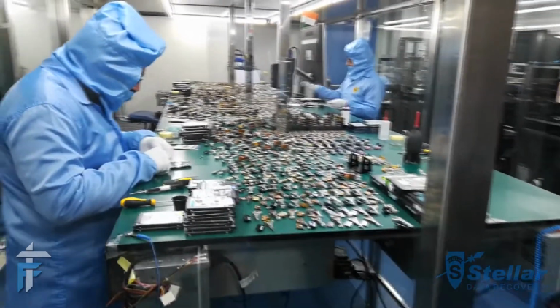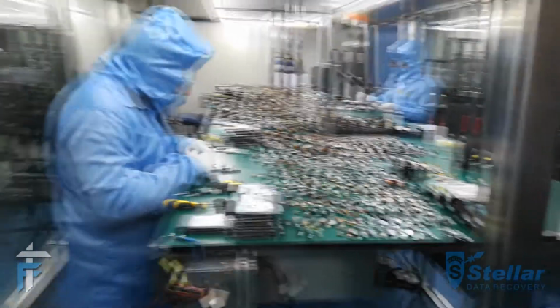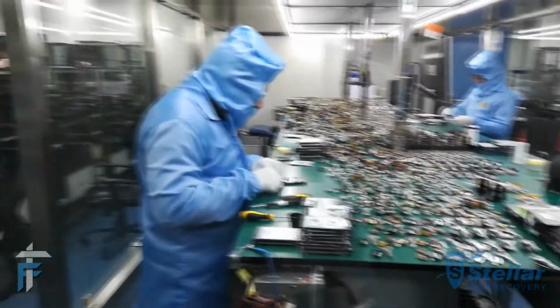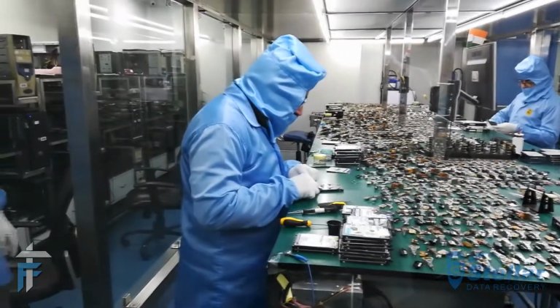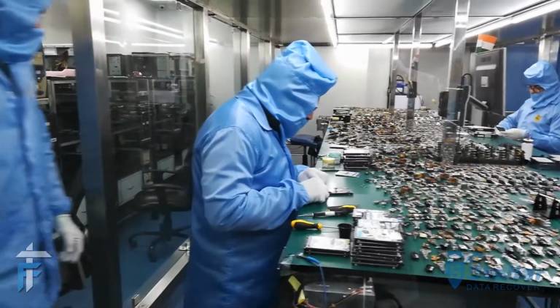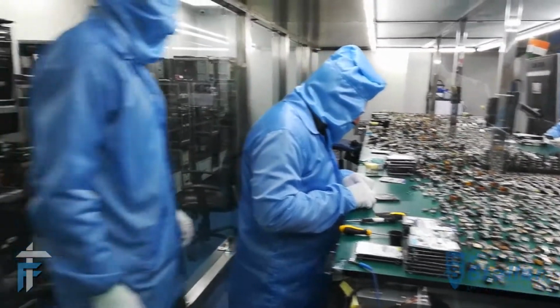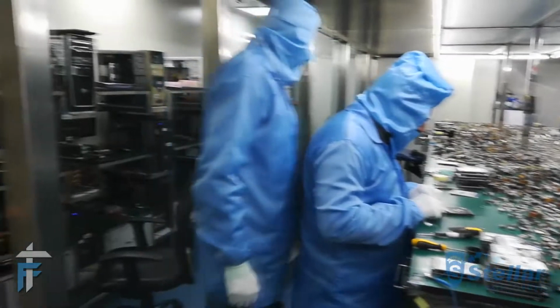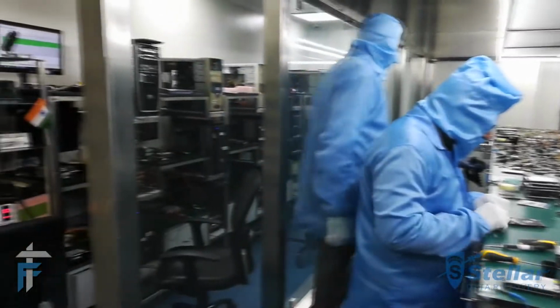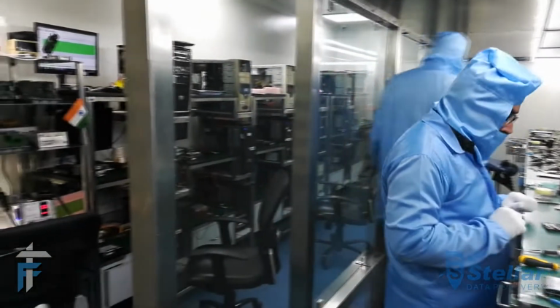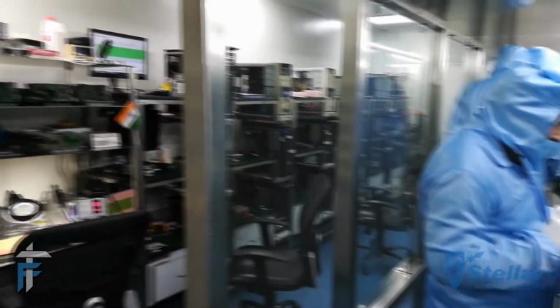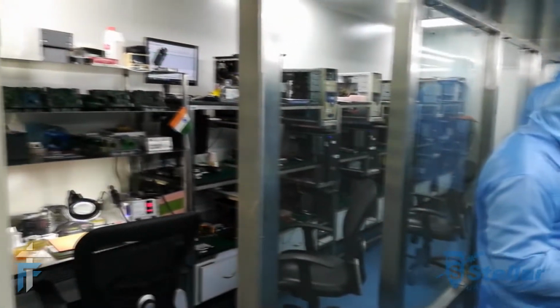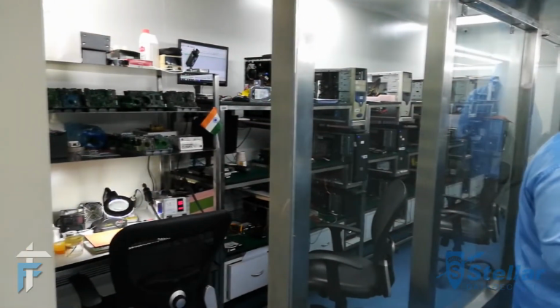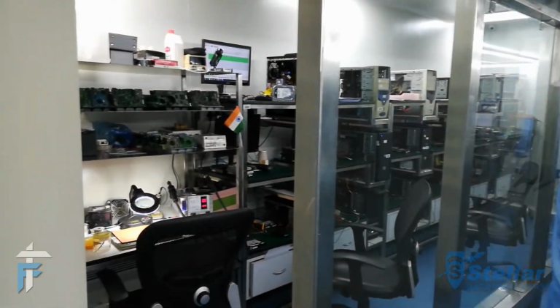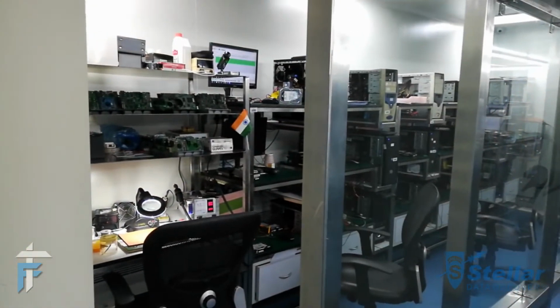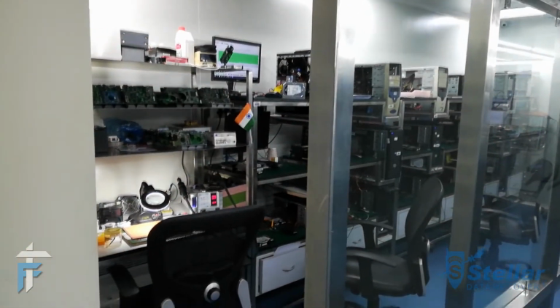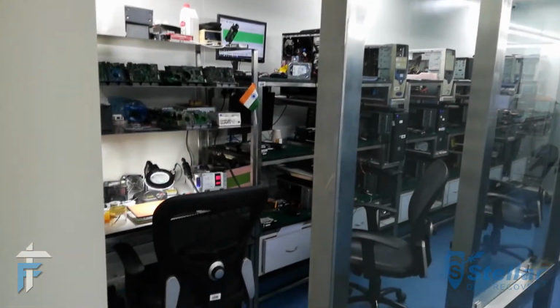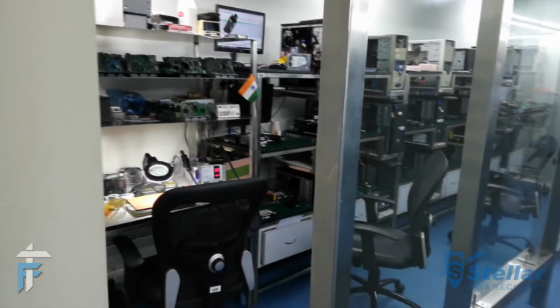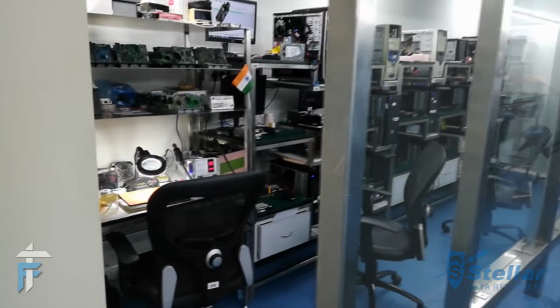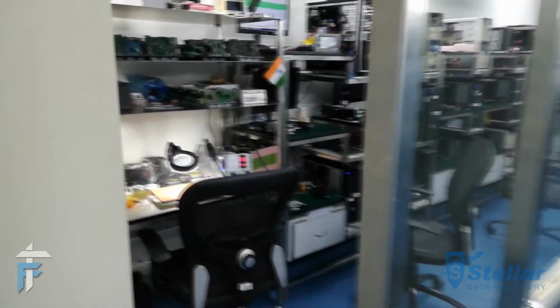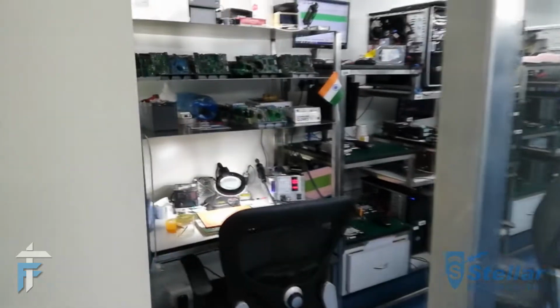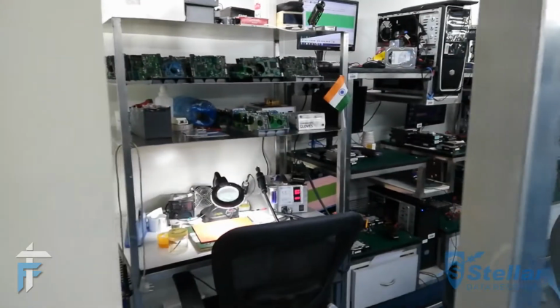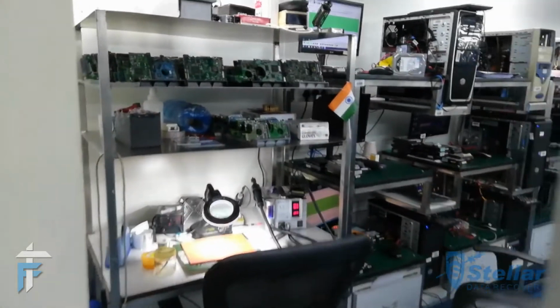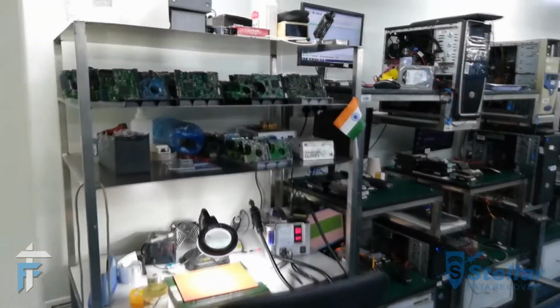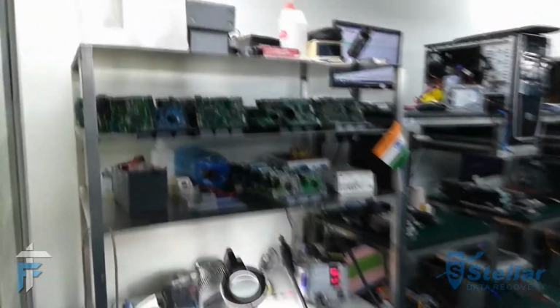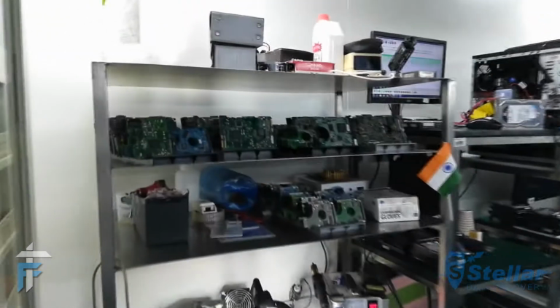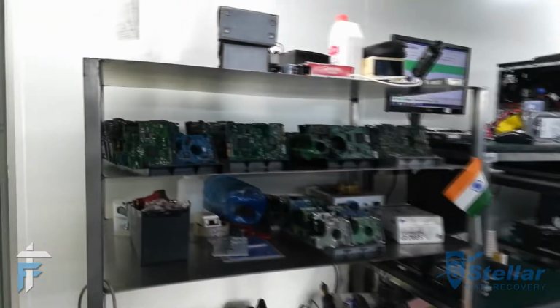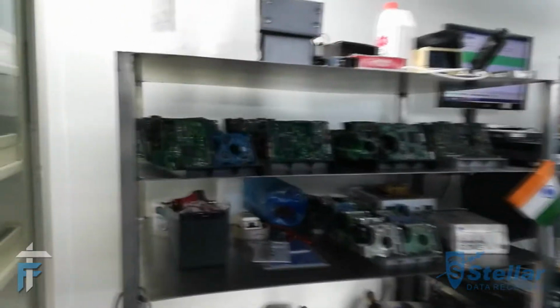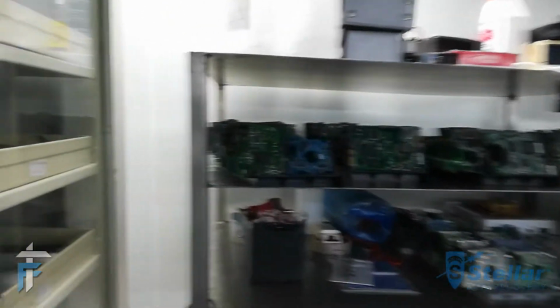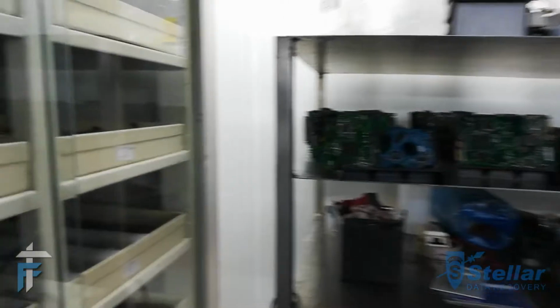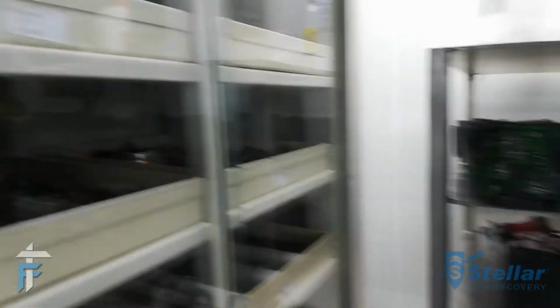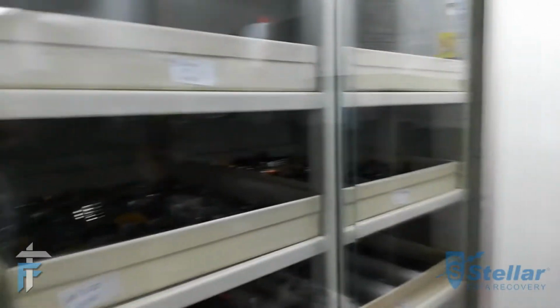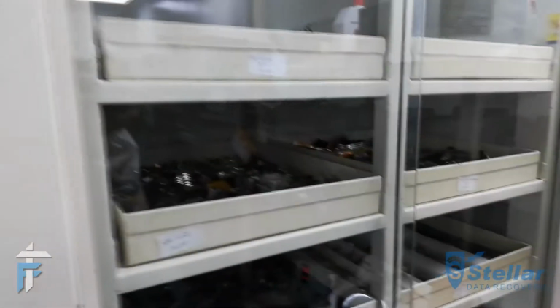These guys at Stellar repair hard drives temporarily to recover data out of them. This Class 100 room ensures that the maximum amount of data is recovered from any damaged physical media, whether it is a hard drive, SSD, or any other storage device.